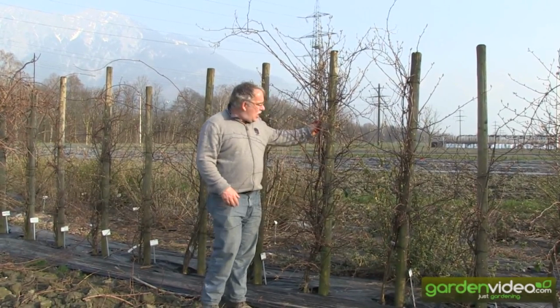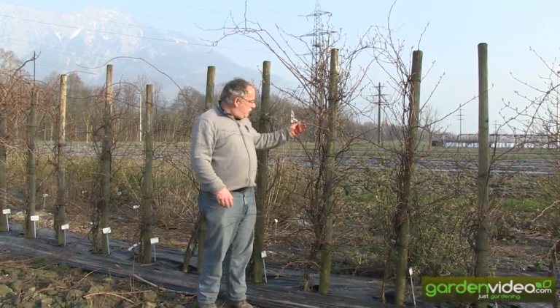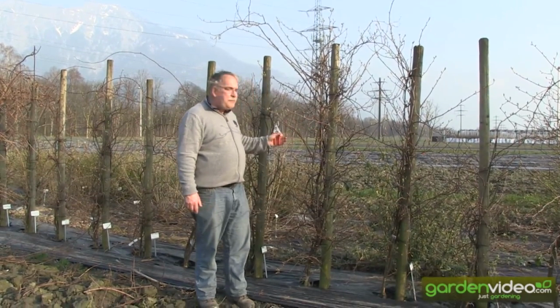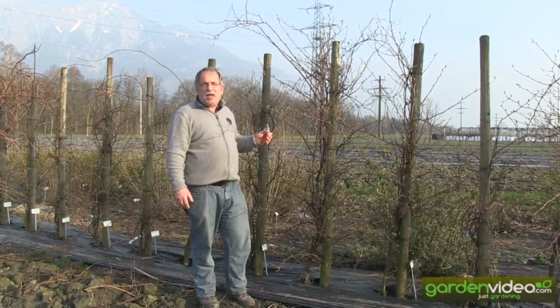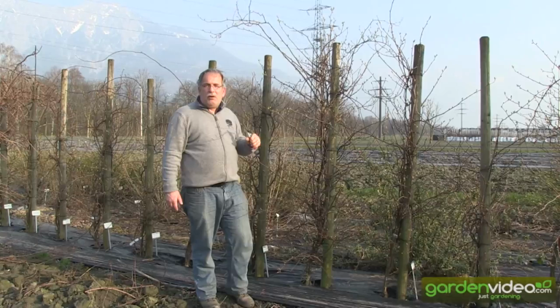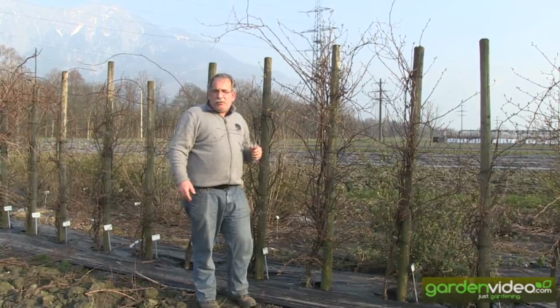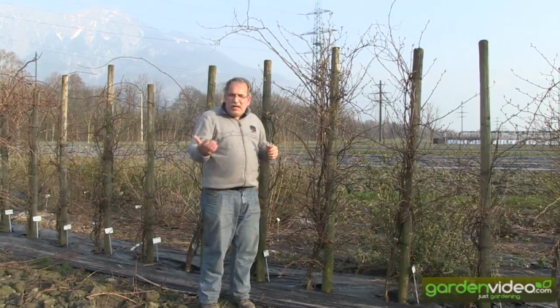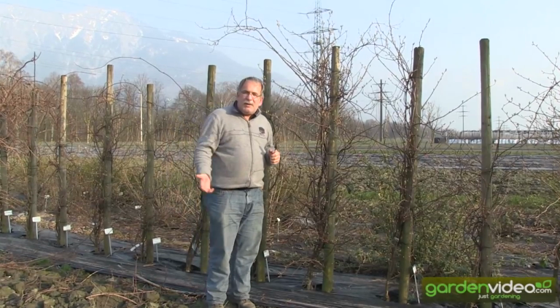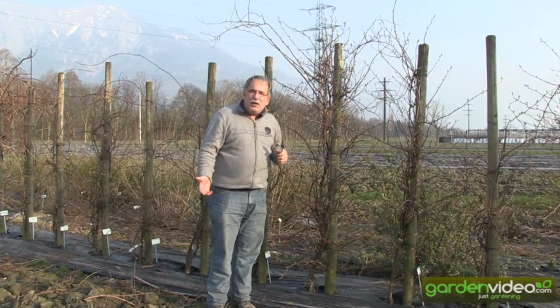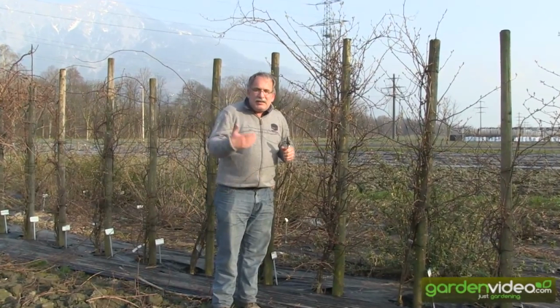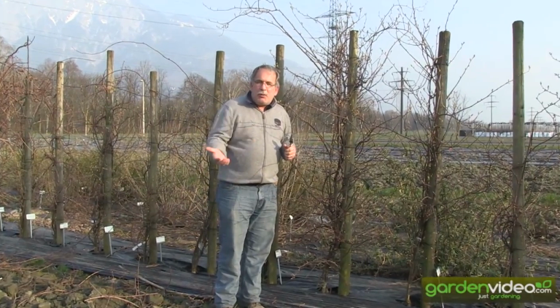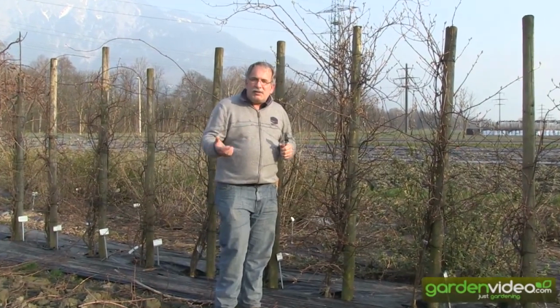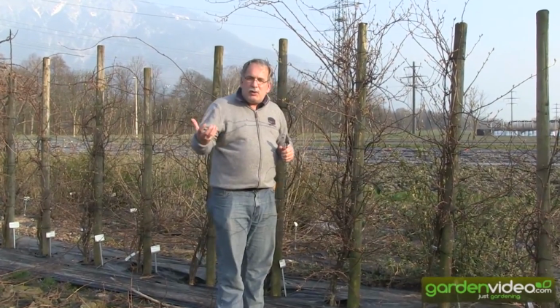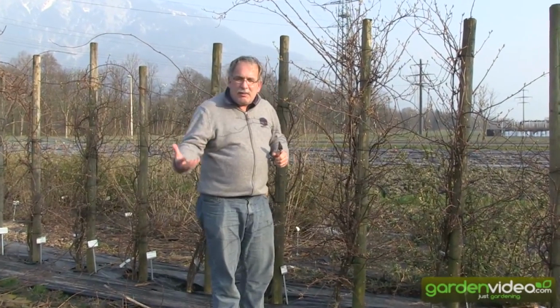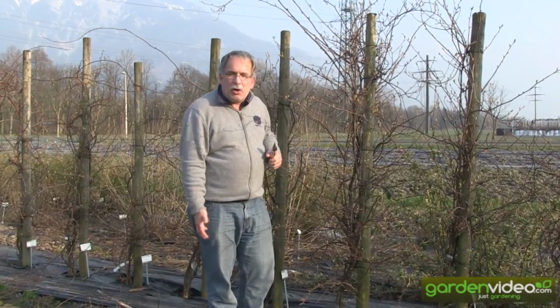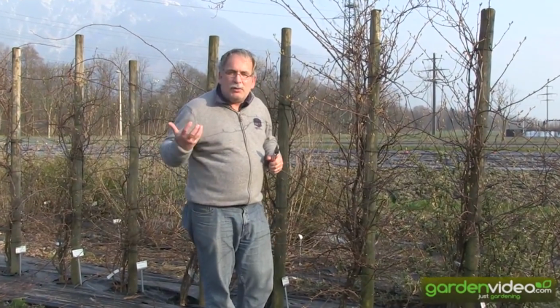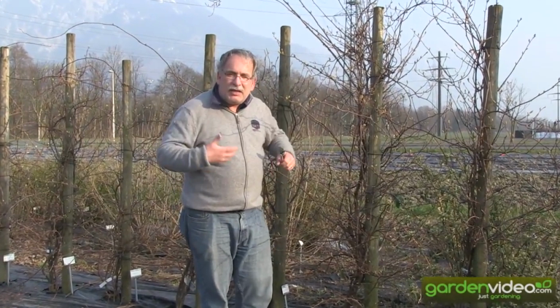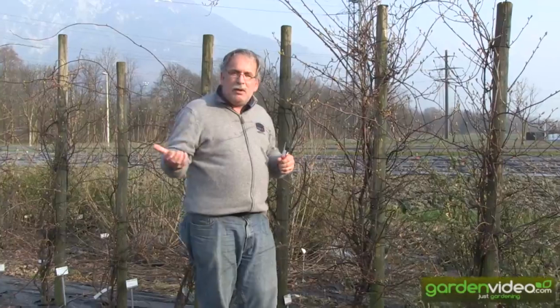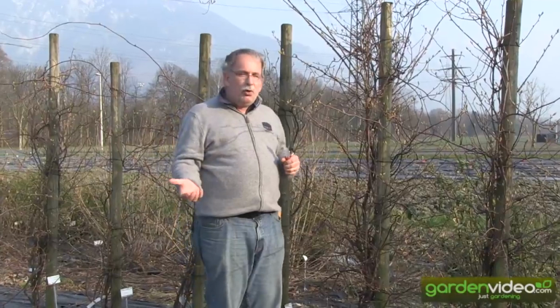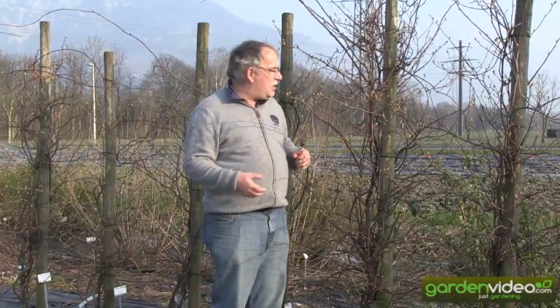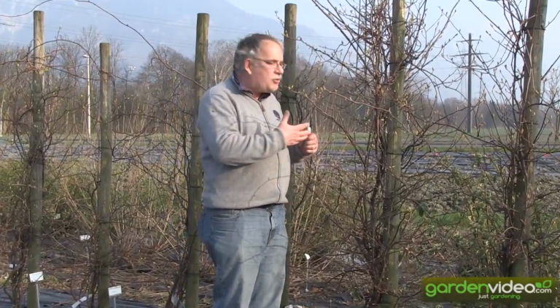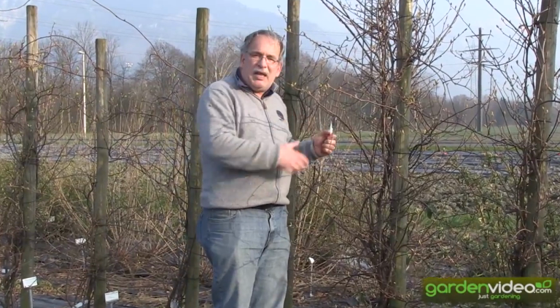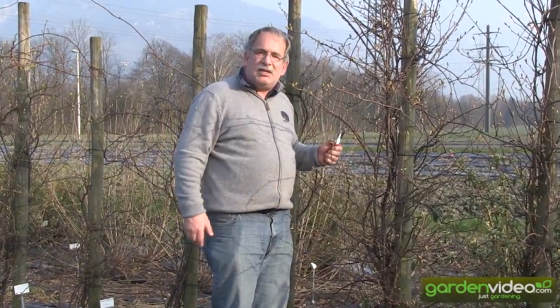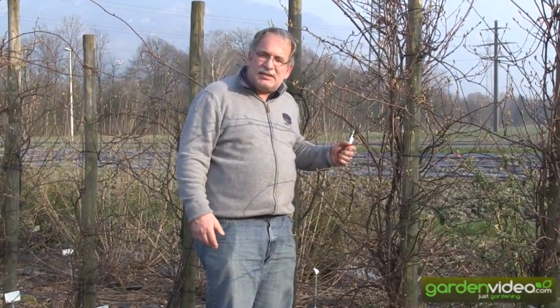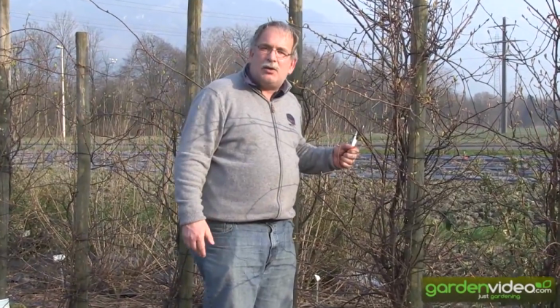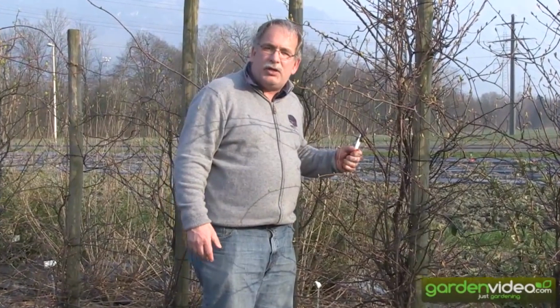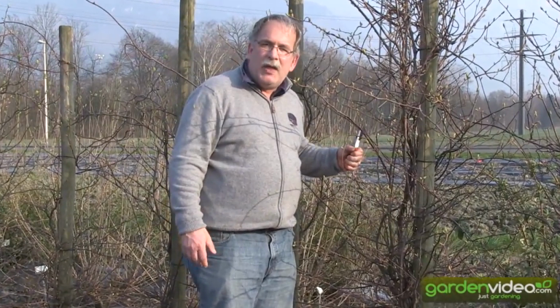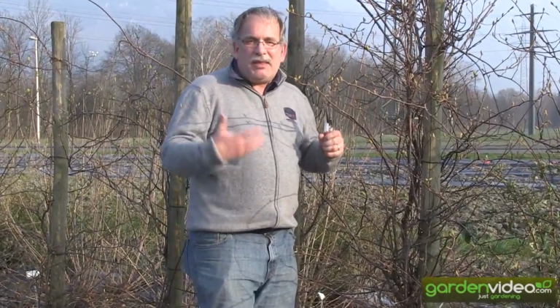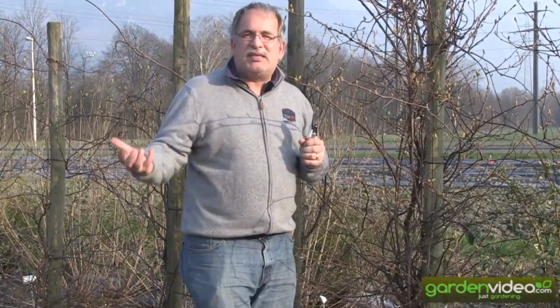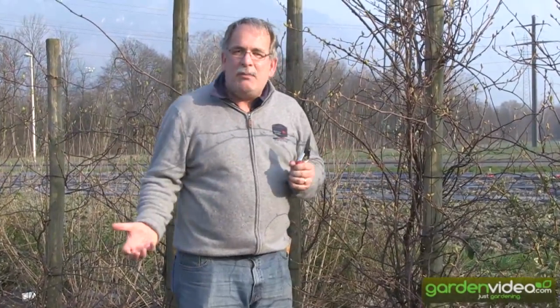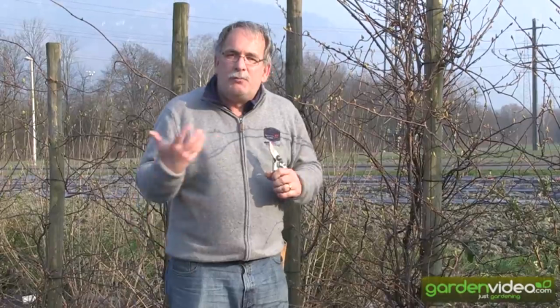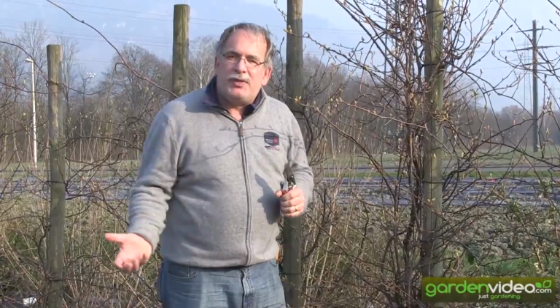We haven't pruned them for about three years, and that's not a problem — in those three years they become adult and begin to bloom. We had a big crop last year in the second or third year, but now it's time to prune them.